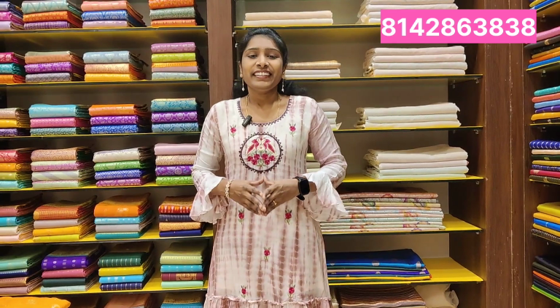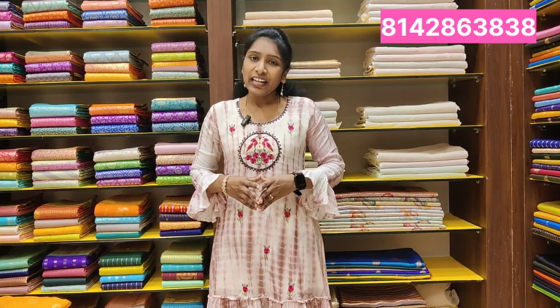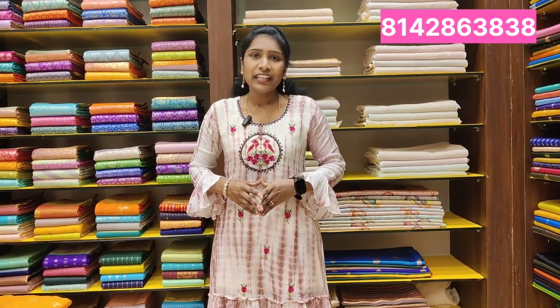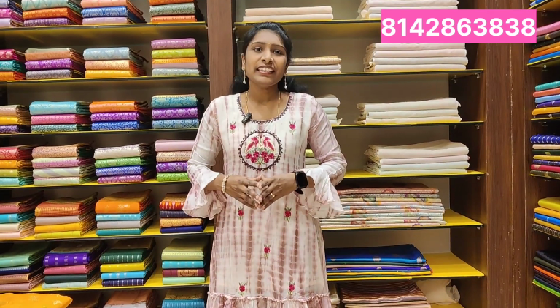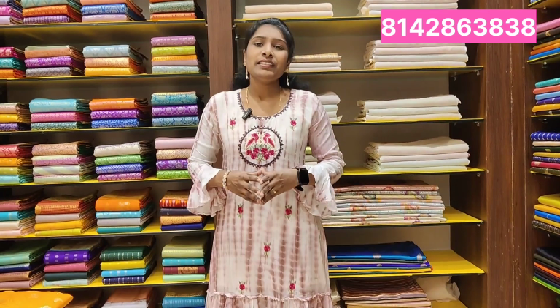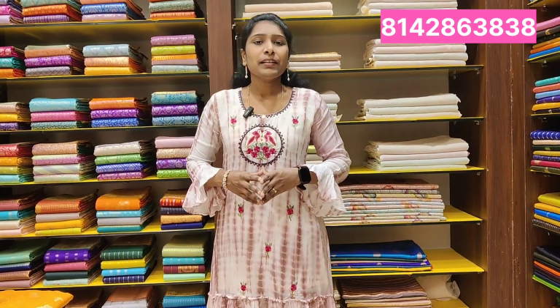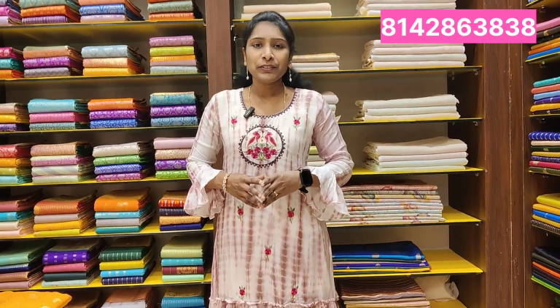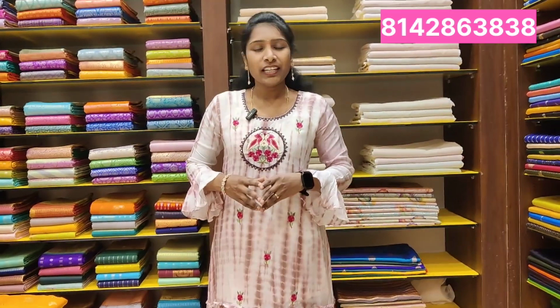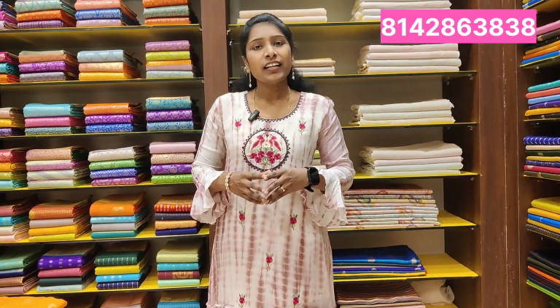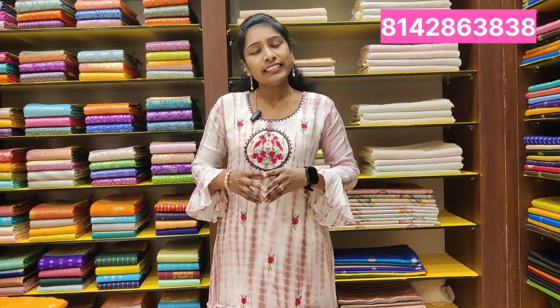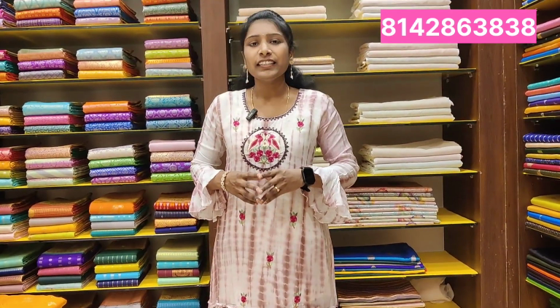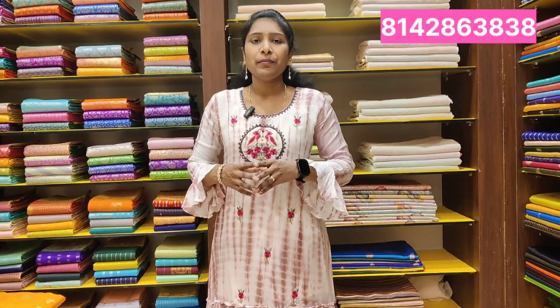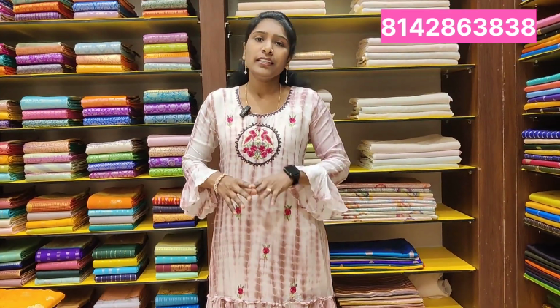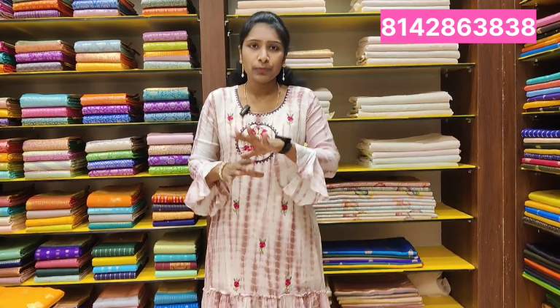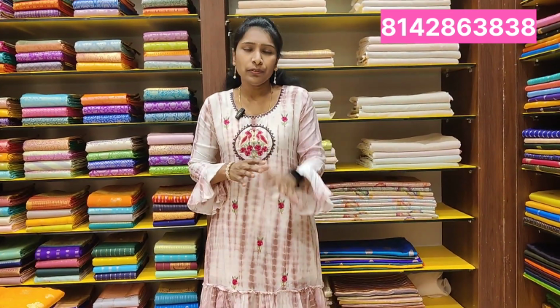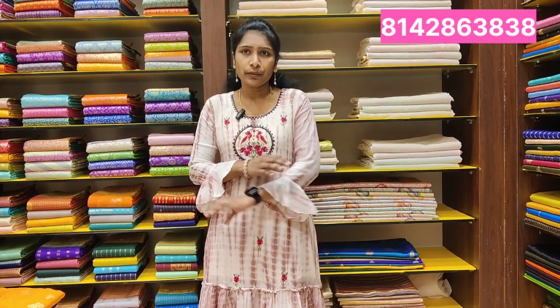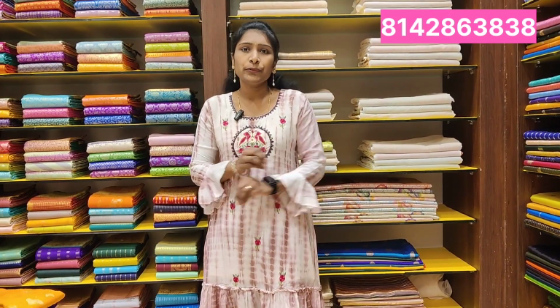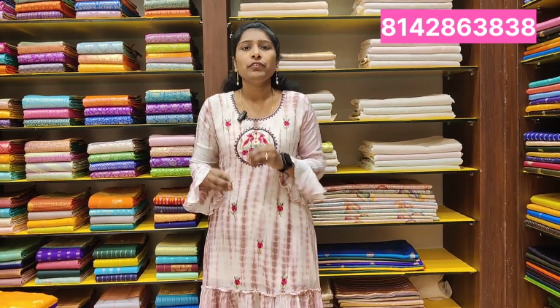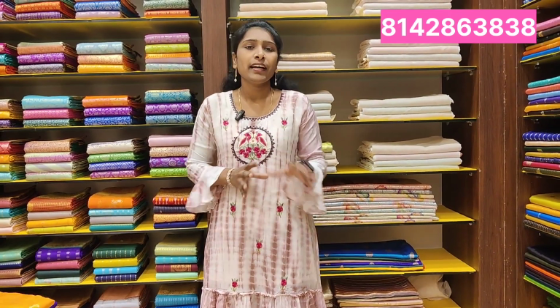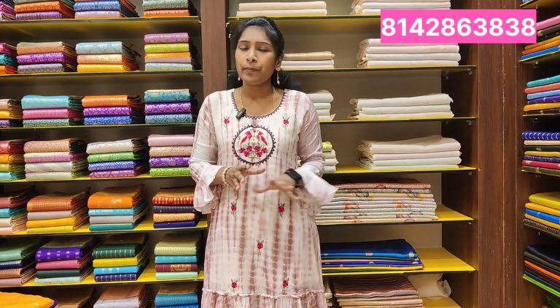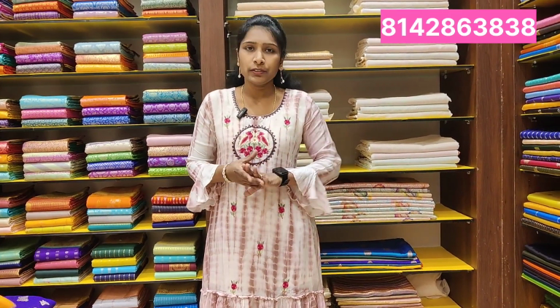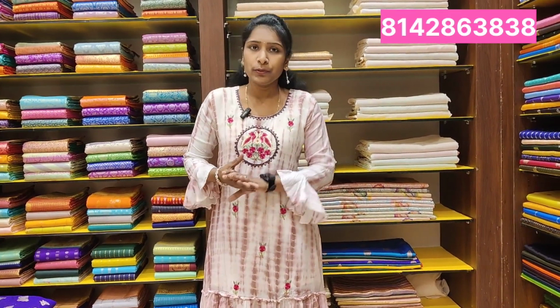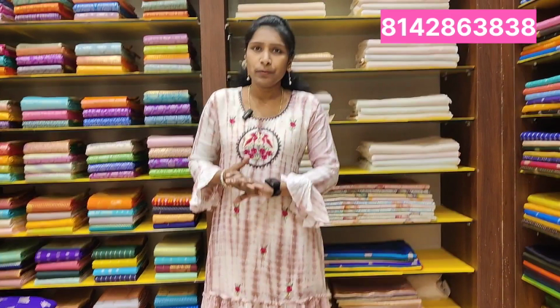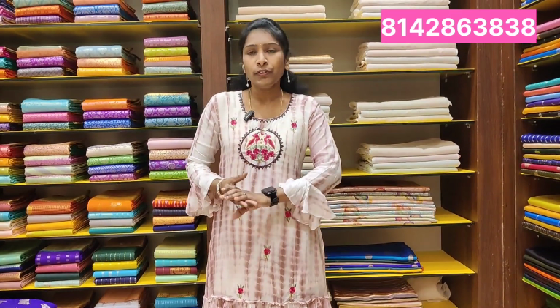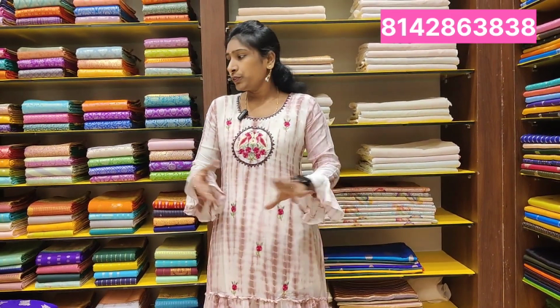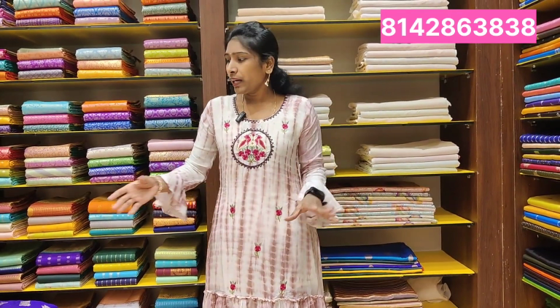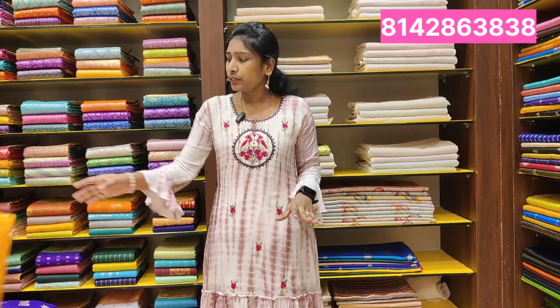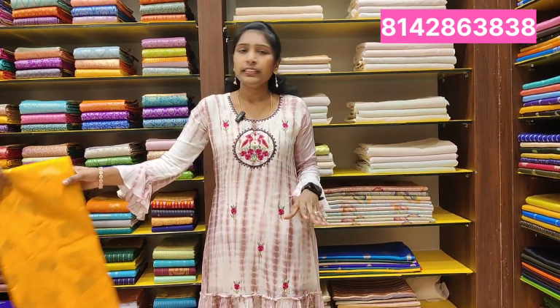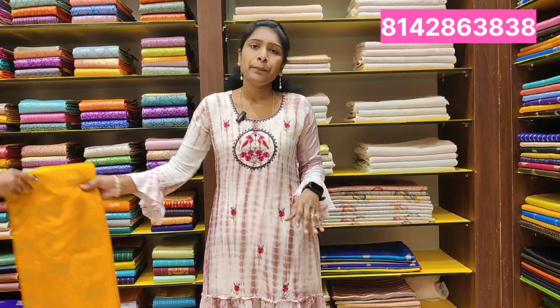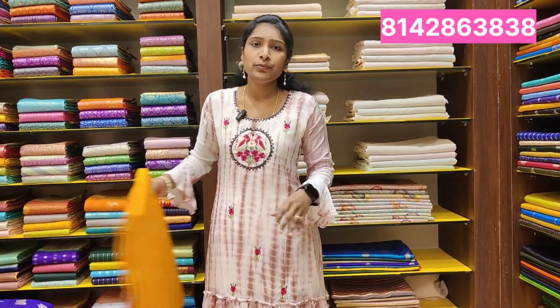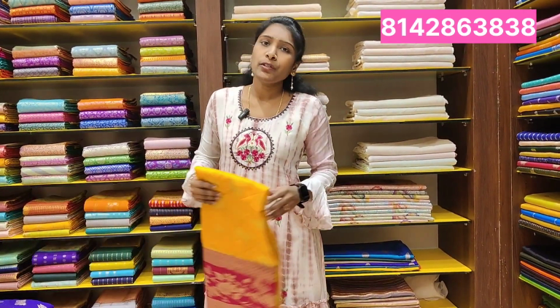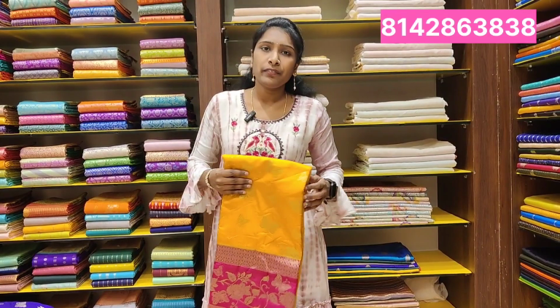Hello, everyone. Welcome back to our channel. This is Silks and Fabrics. This is a beautiful fabric. My address is KPHP Road No. 5.